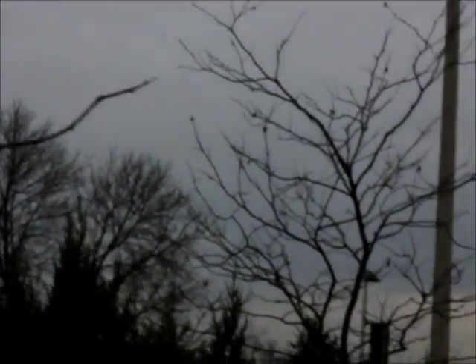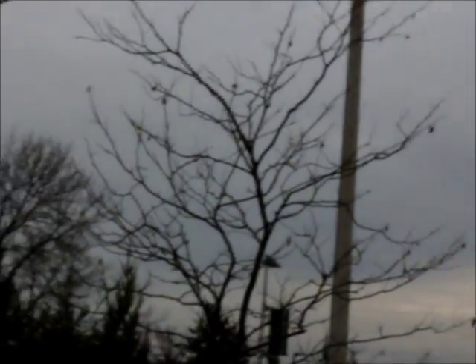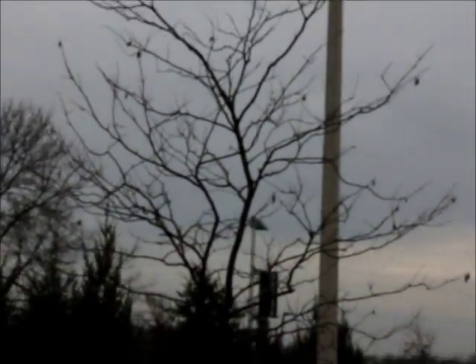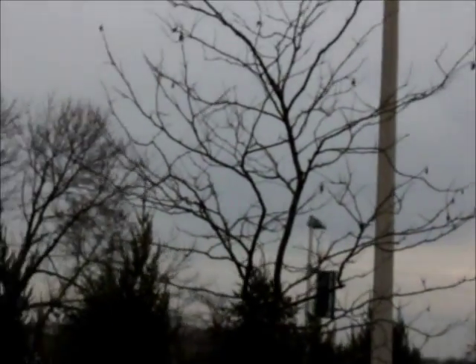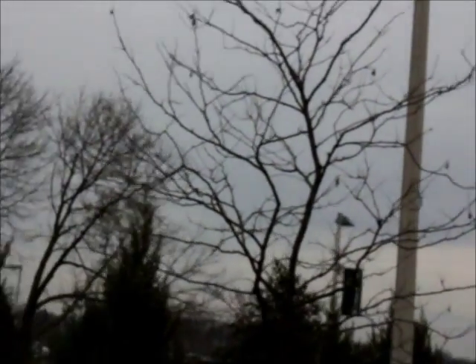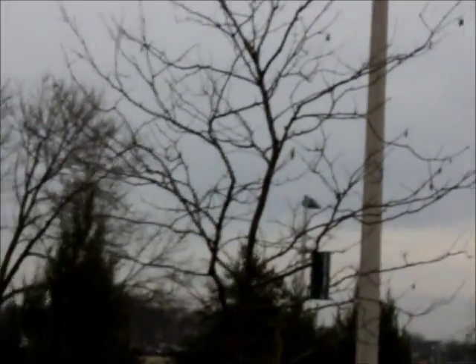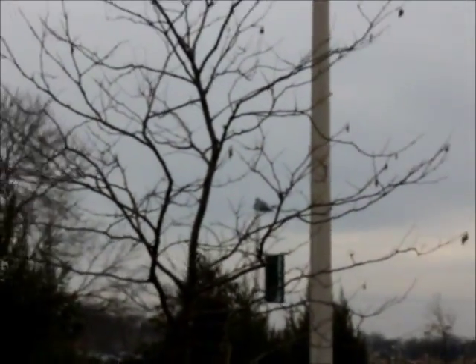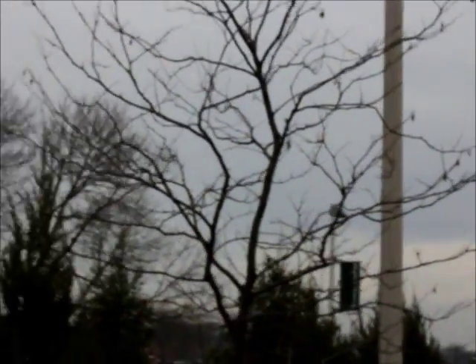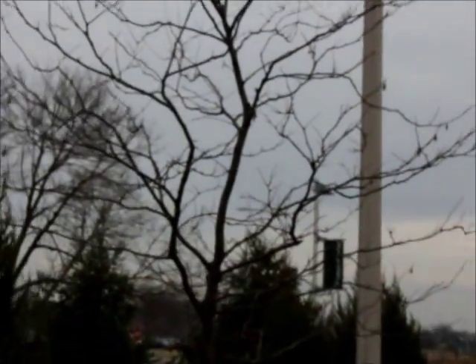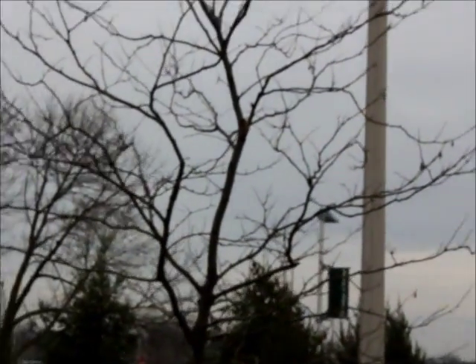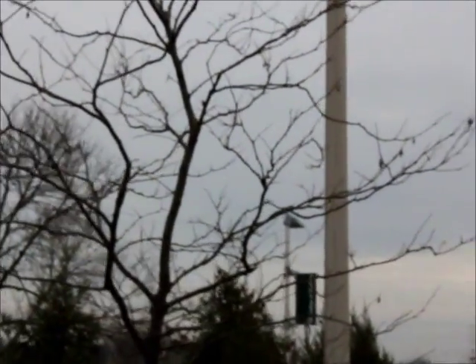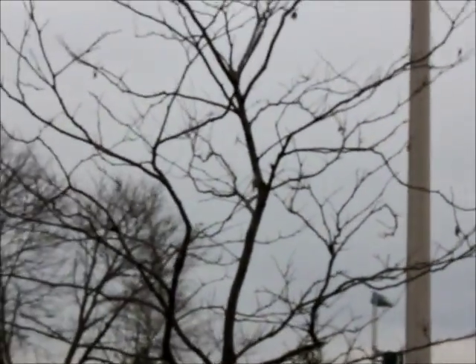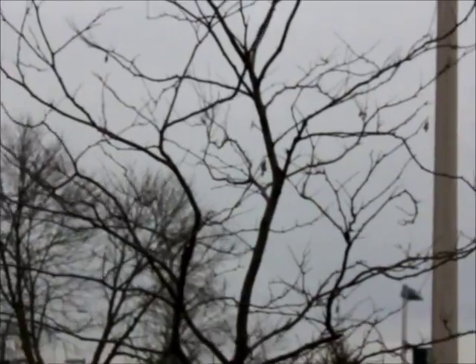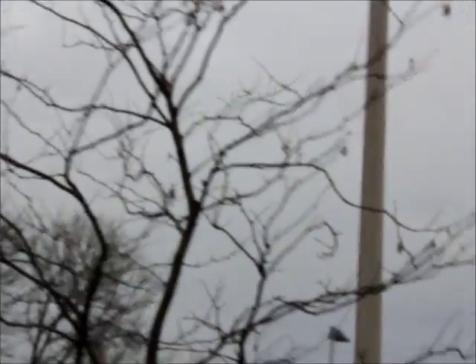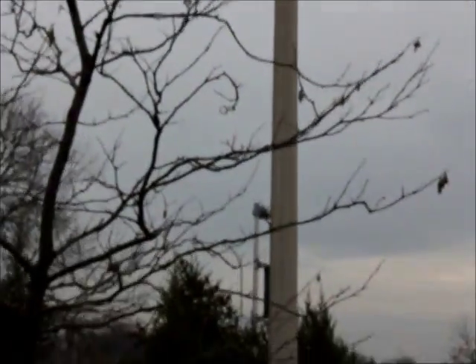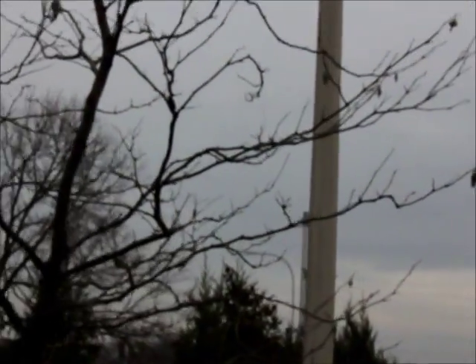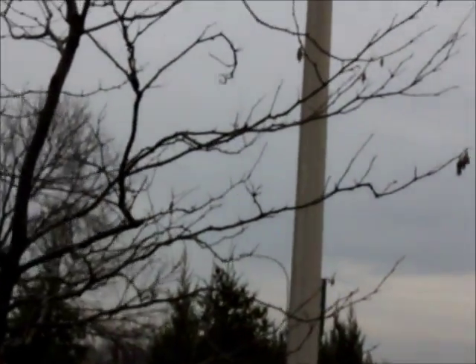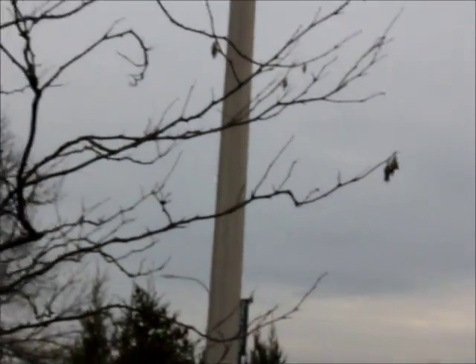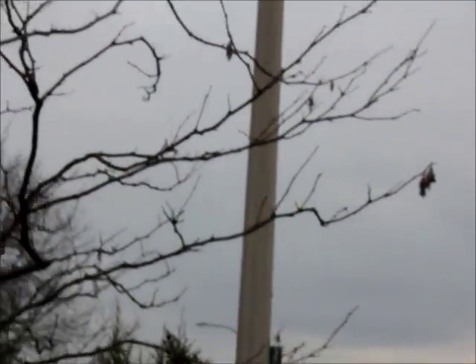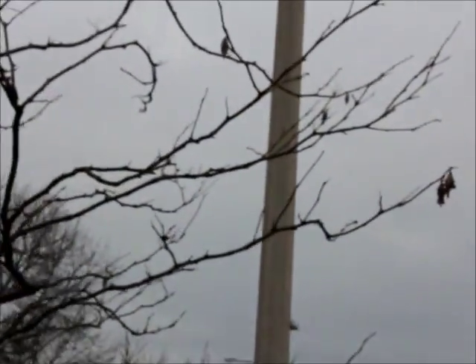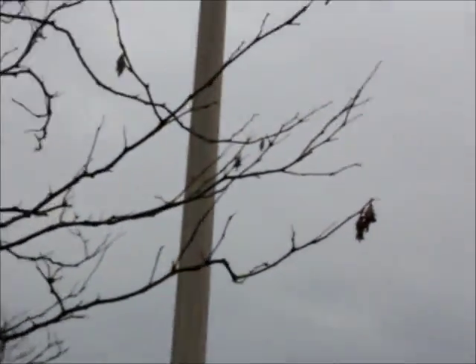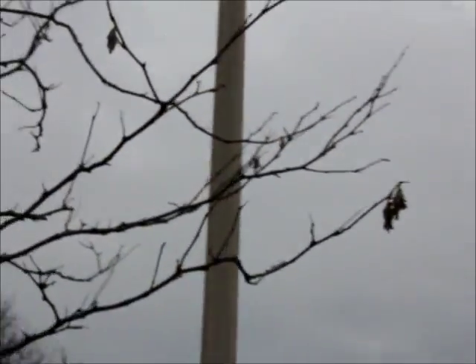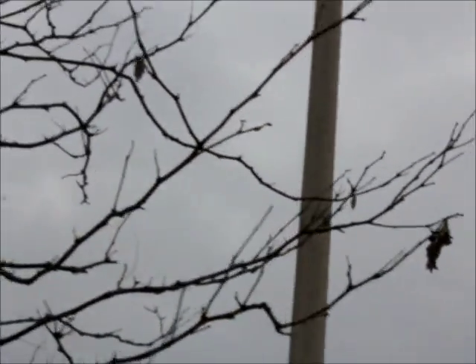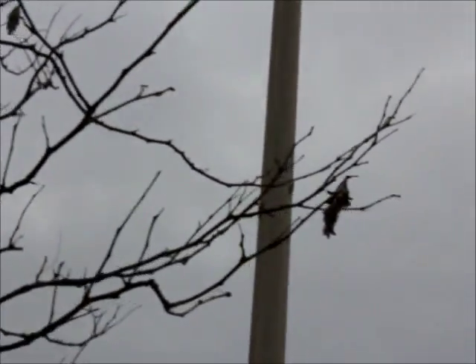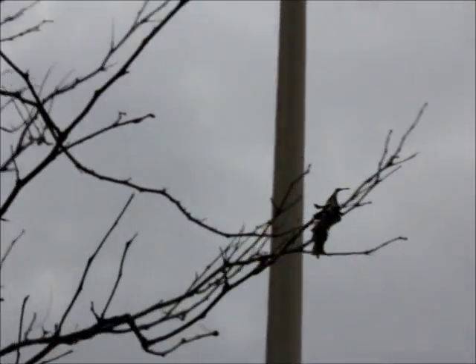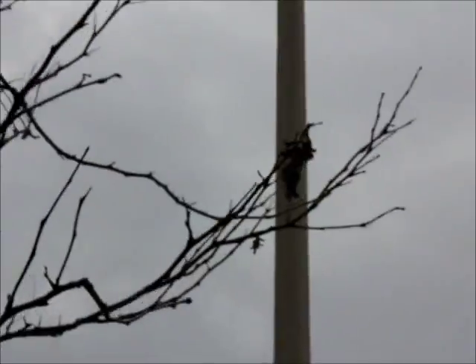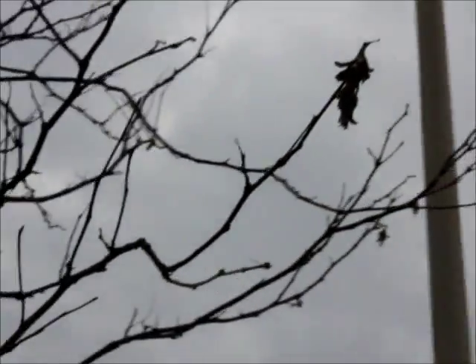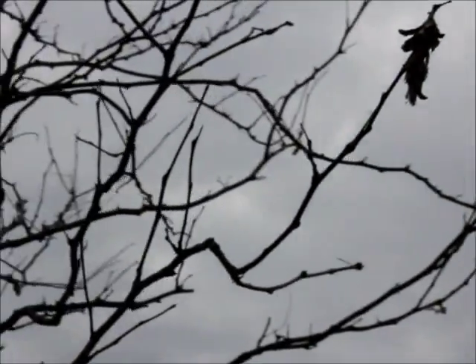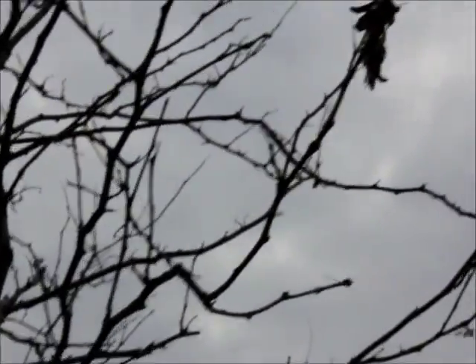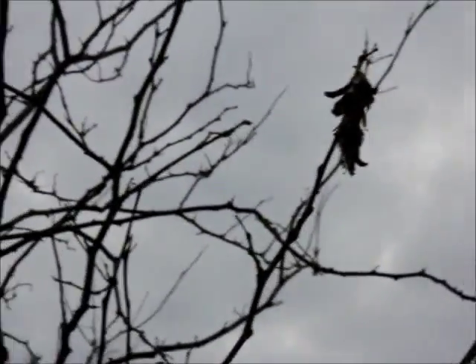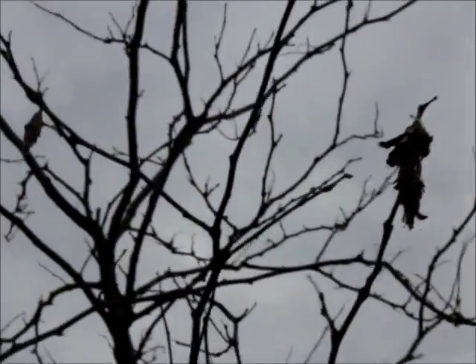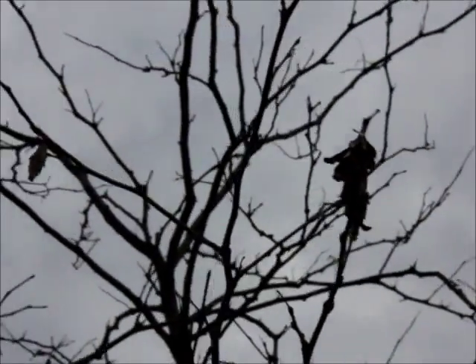Look over here at this tree. We have way more of these bagworms hanging down. We have two beautiful bagworms hanging right next to each other here.